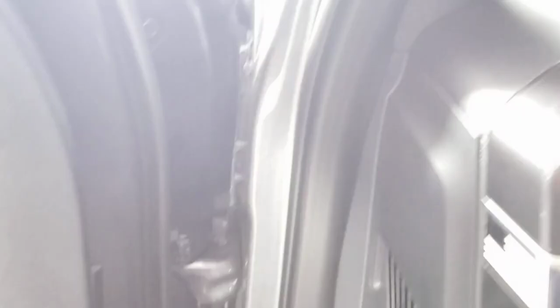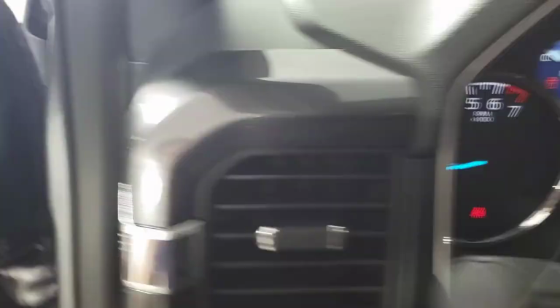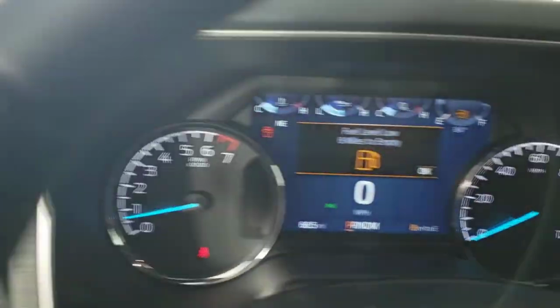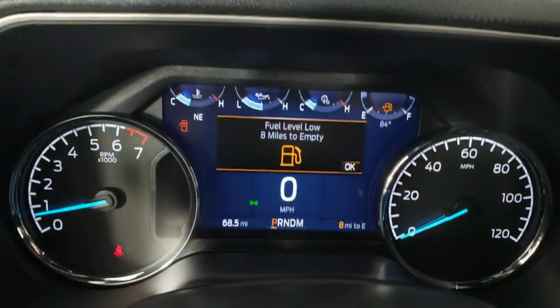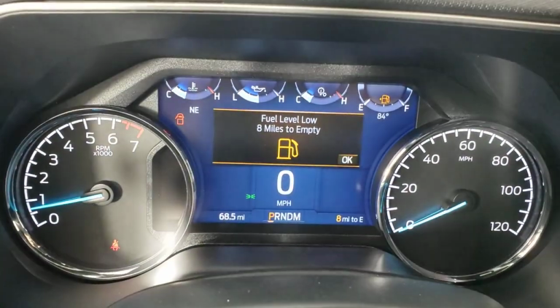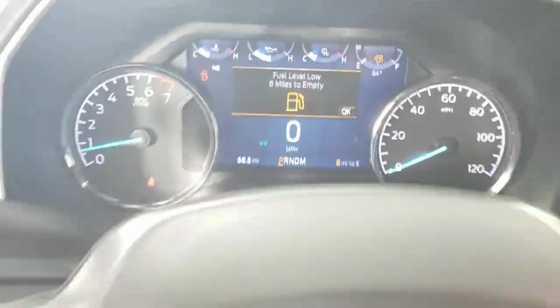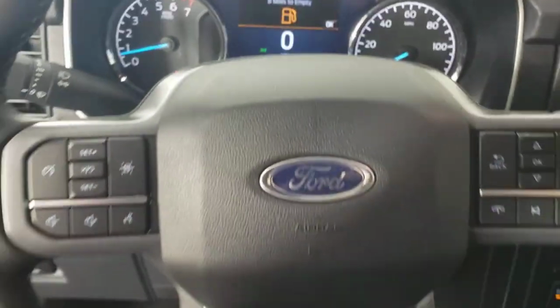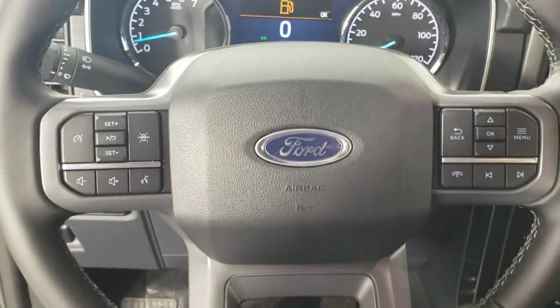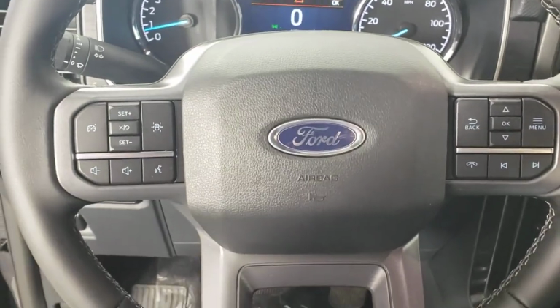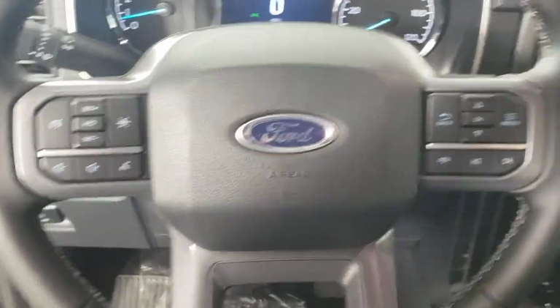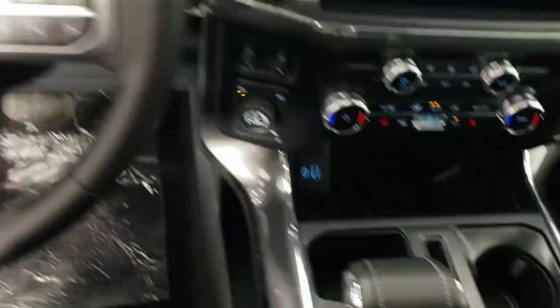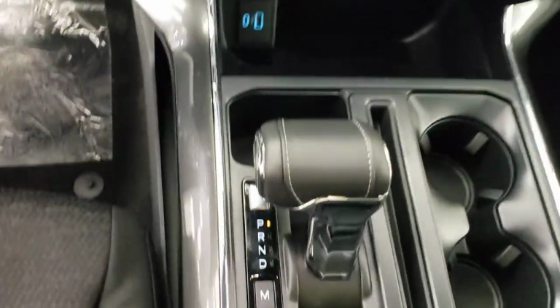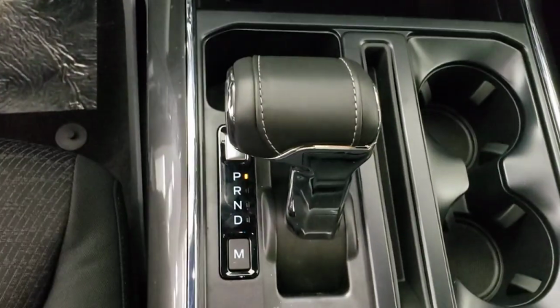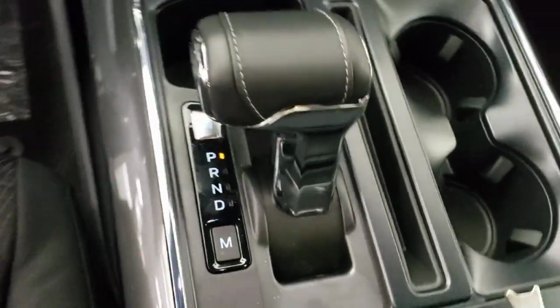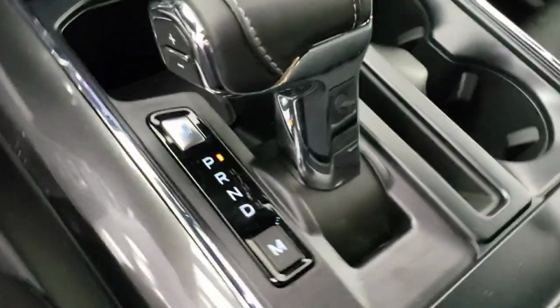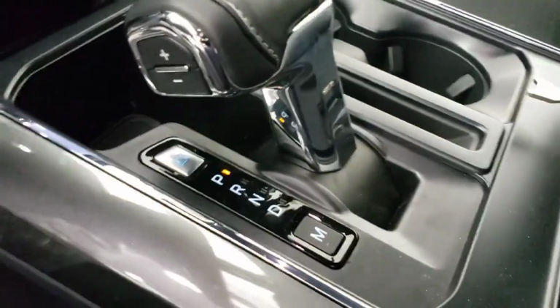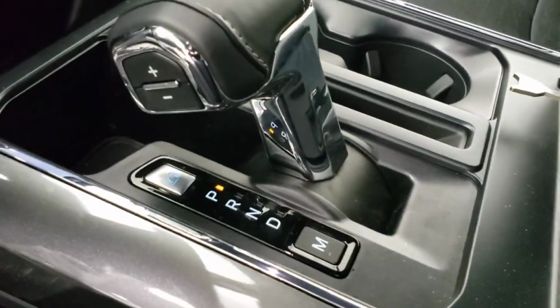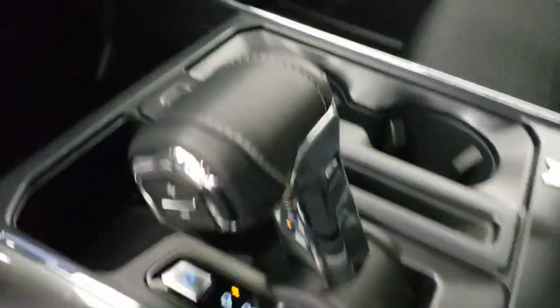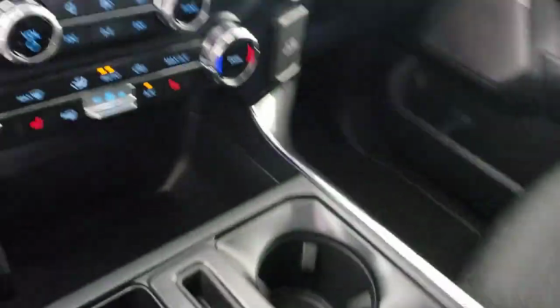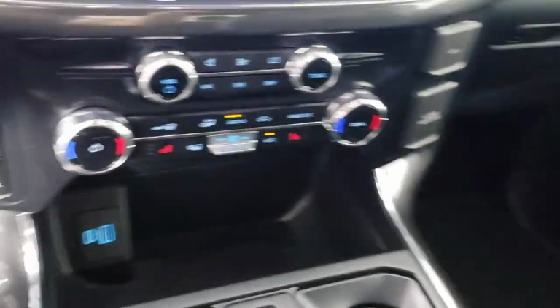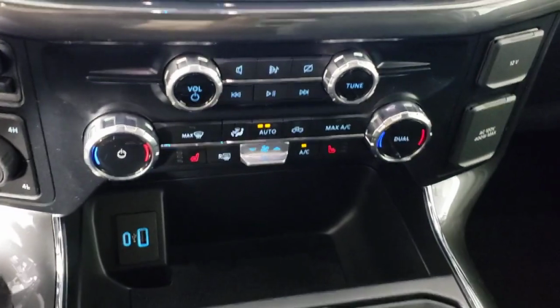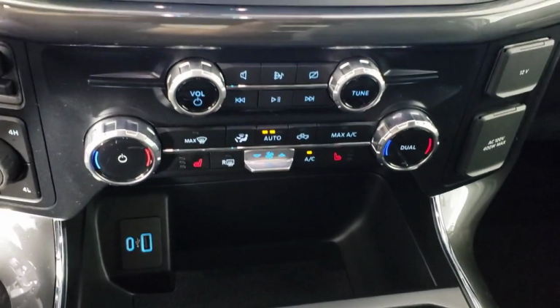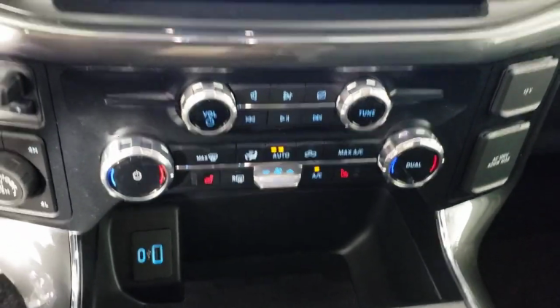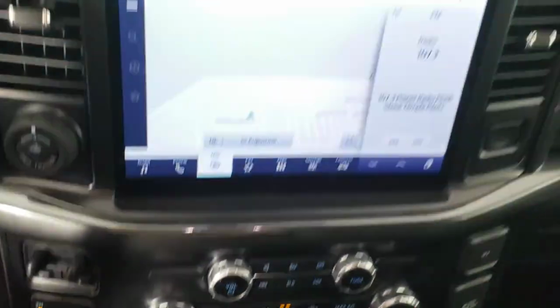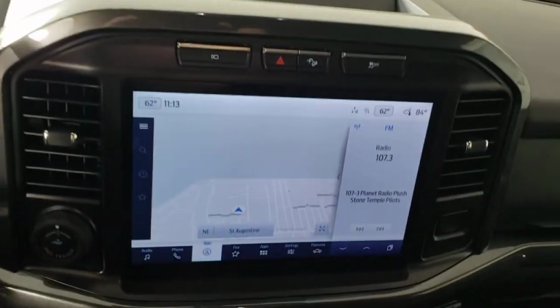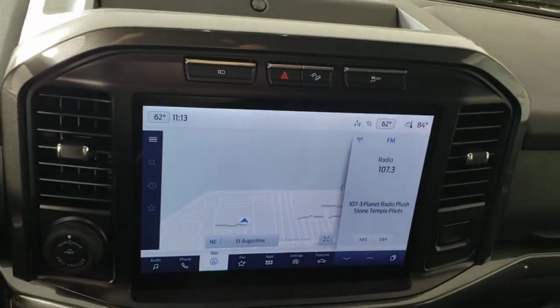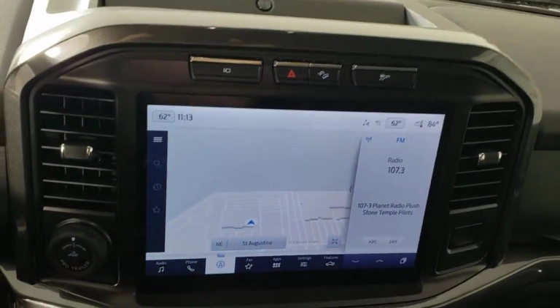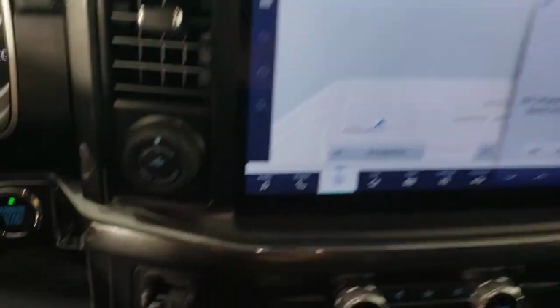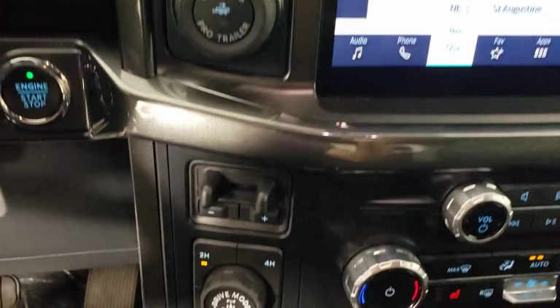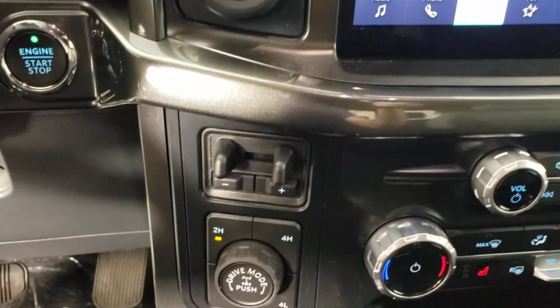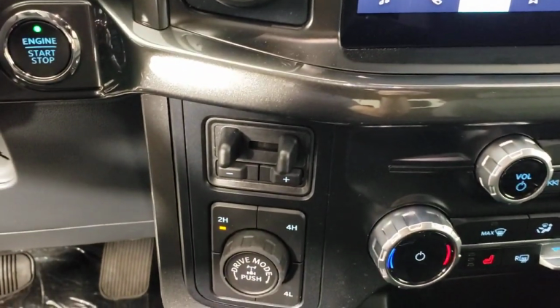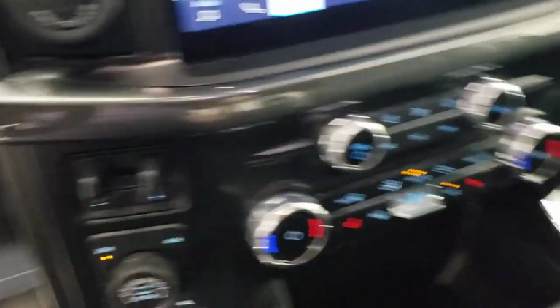The following are some of this vehicle's highlighted options: keyless entry, premium sound system, fog lamps, heated mirrors, remote engine start, chrome wheels, 4x4, aluminum wheels, trailer hitch, alarm.